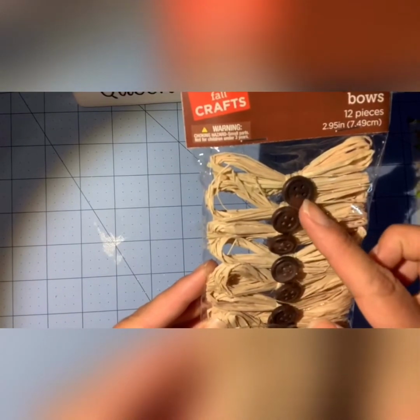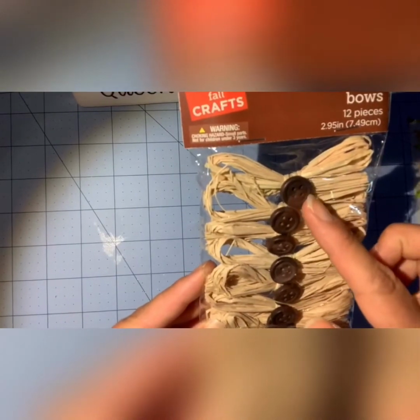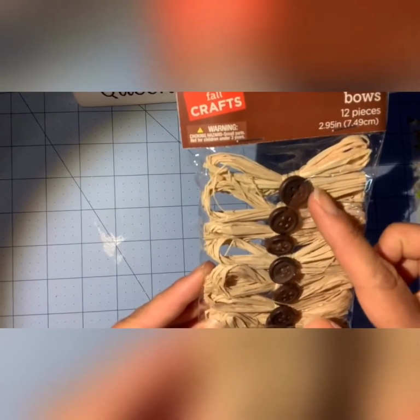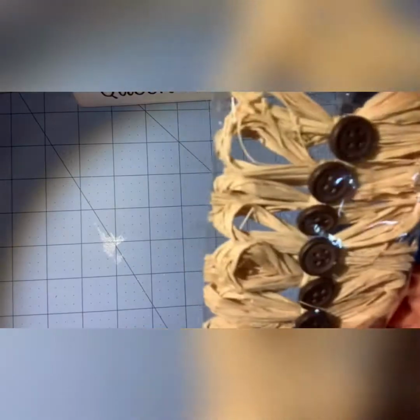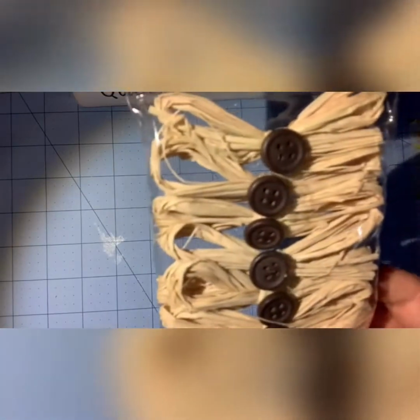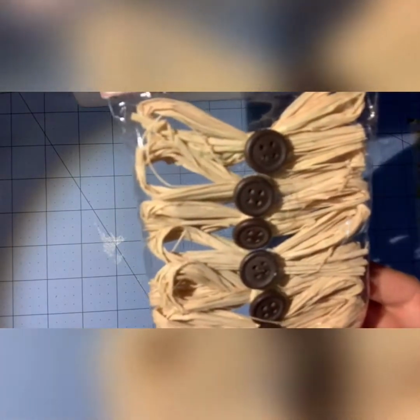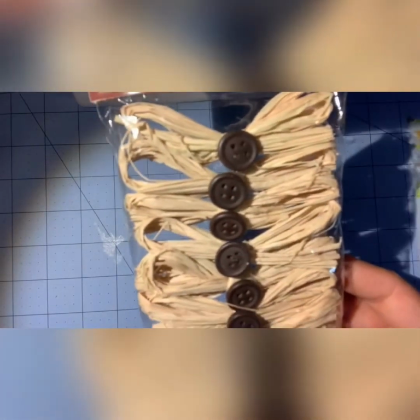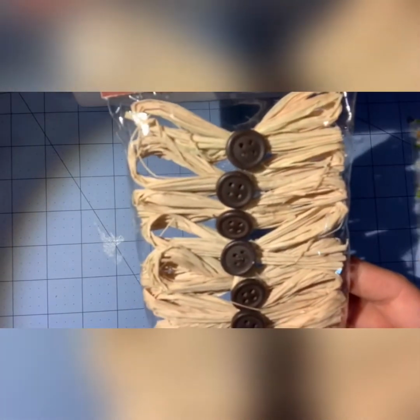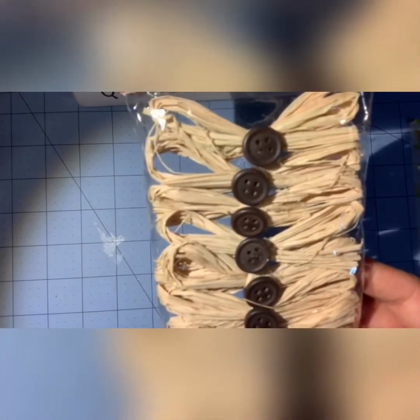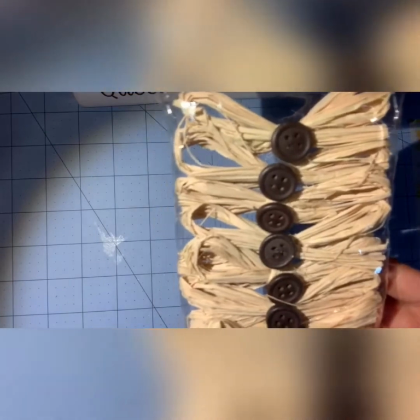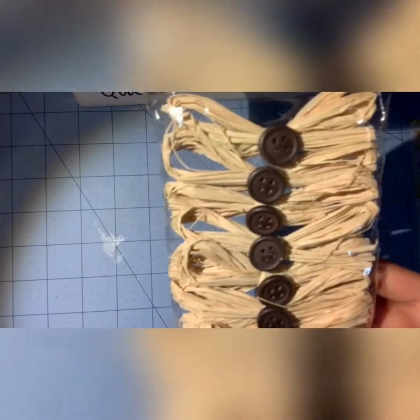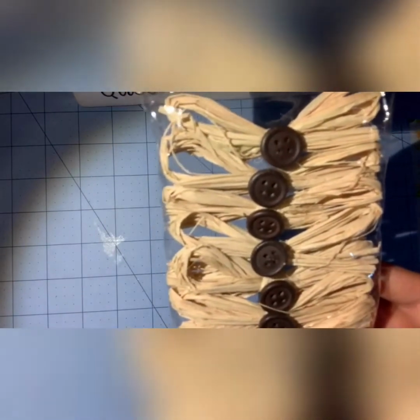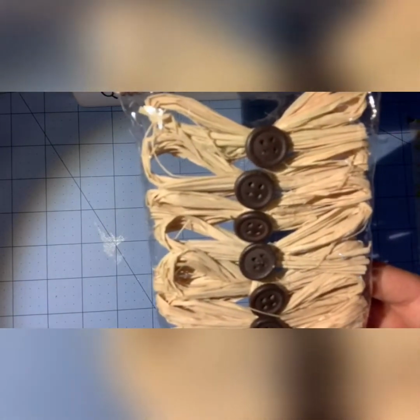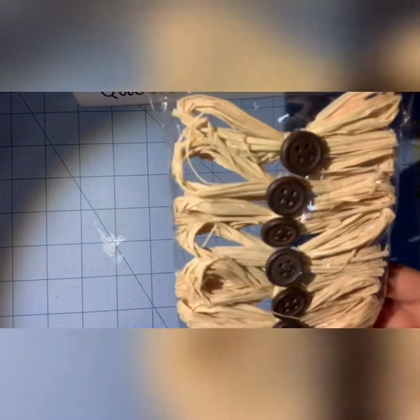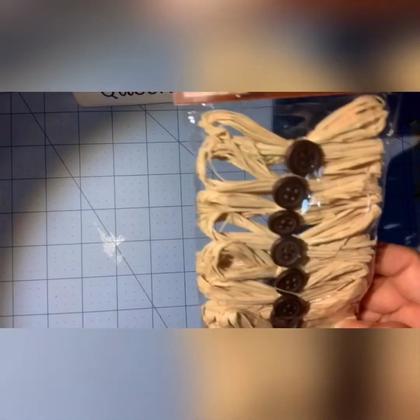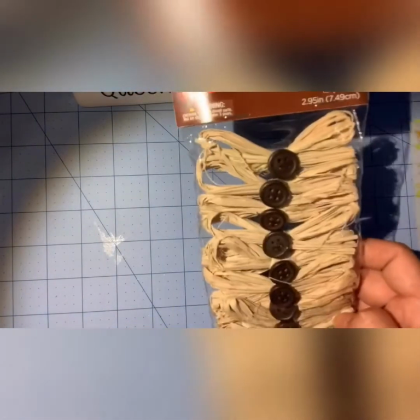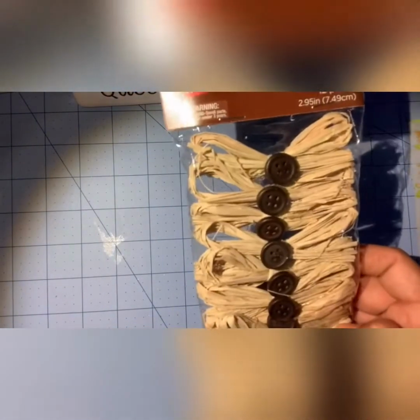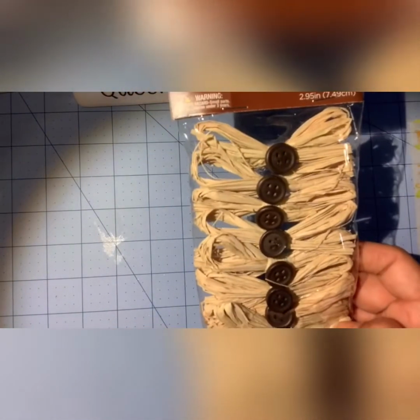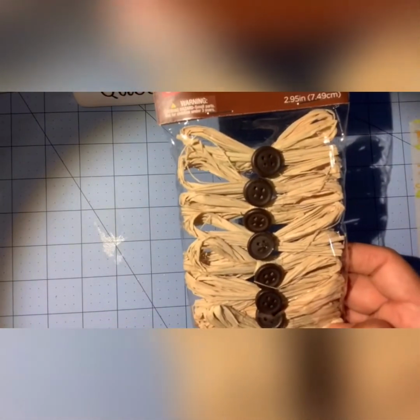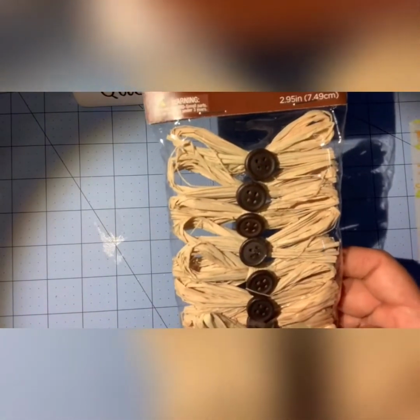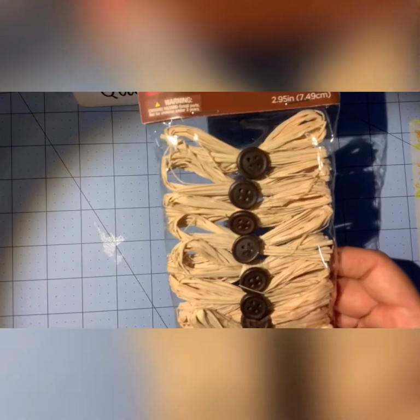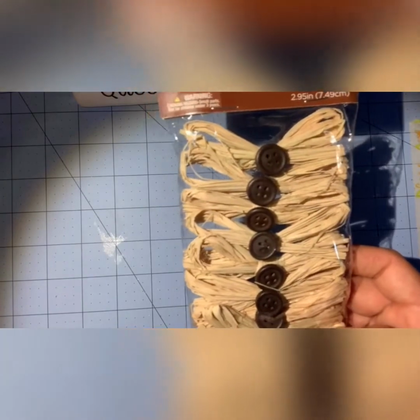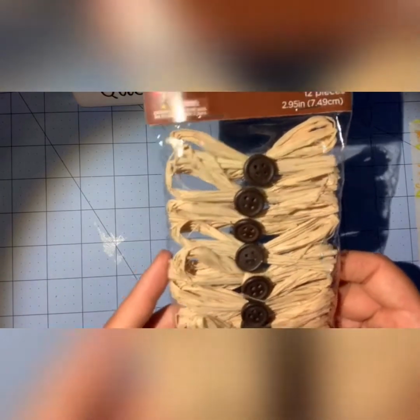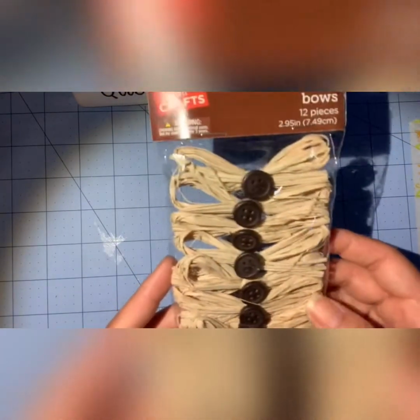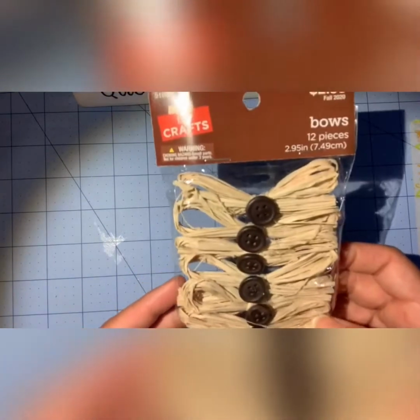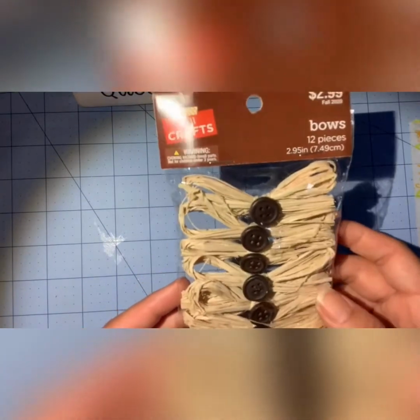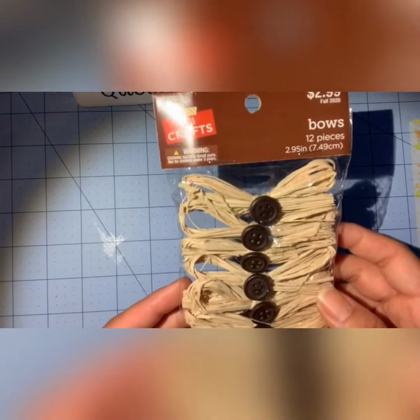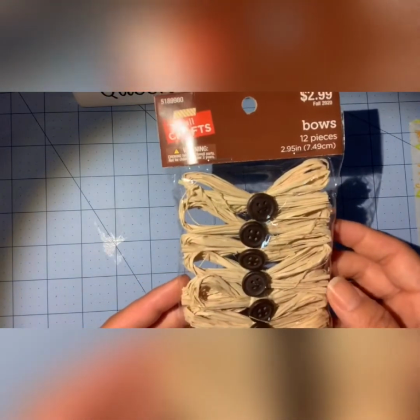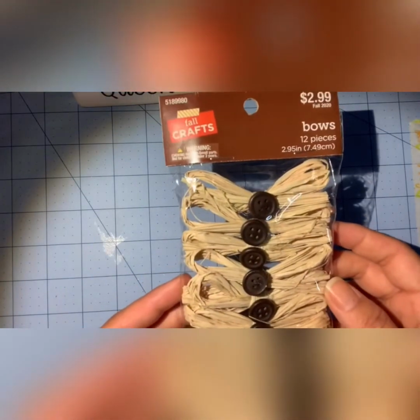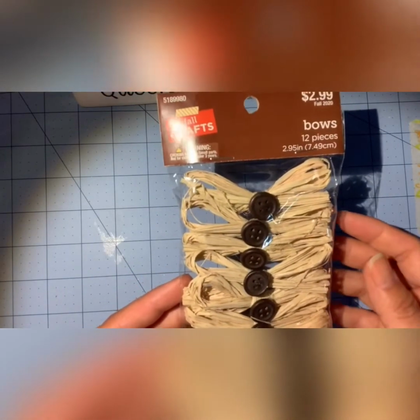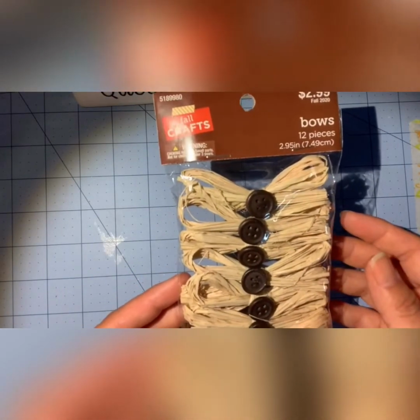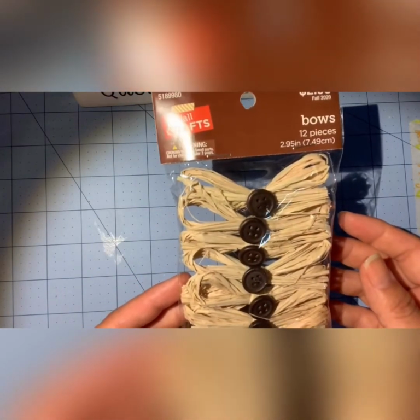They're 40% off. So that's everything in my haul! If you have any questions, leave a comment below. And if you're not already following me on Instagram, you can find me at pom8pom8.